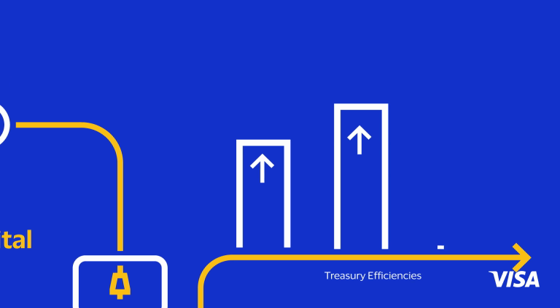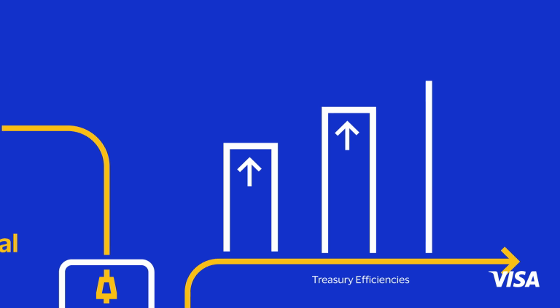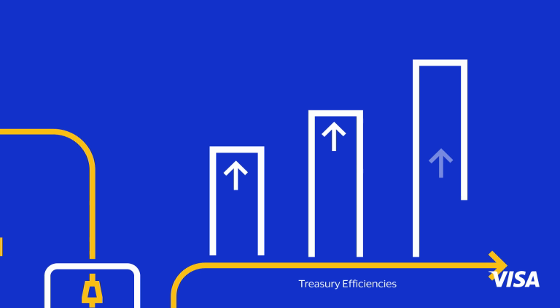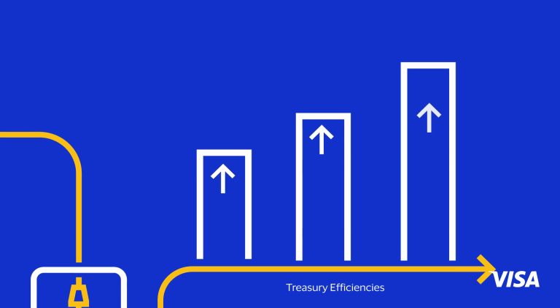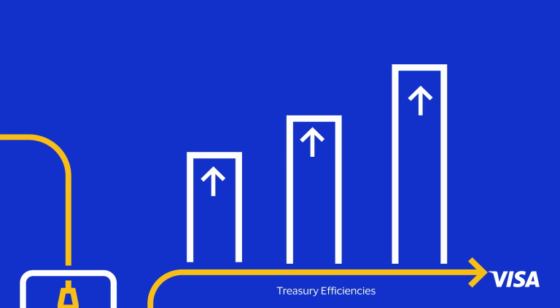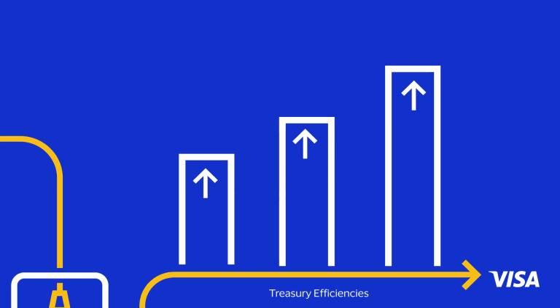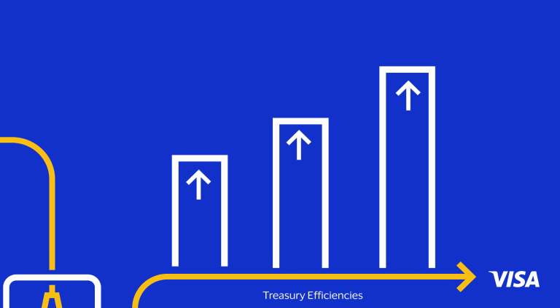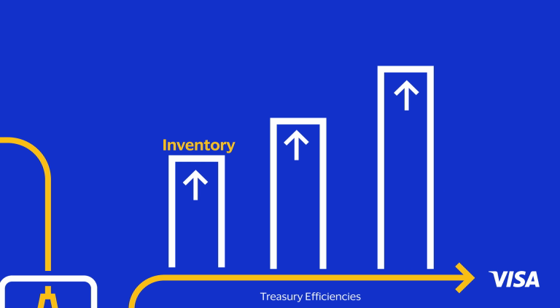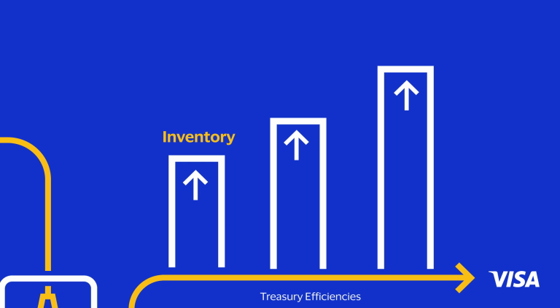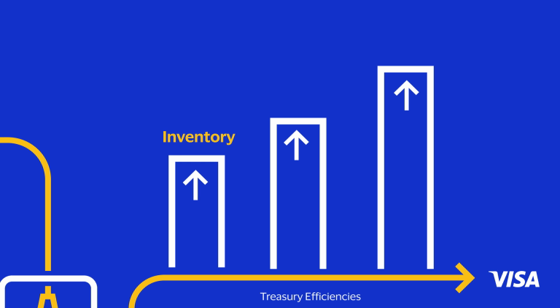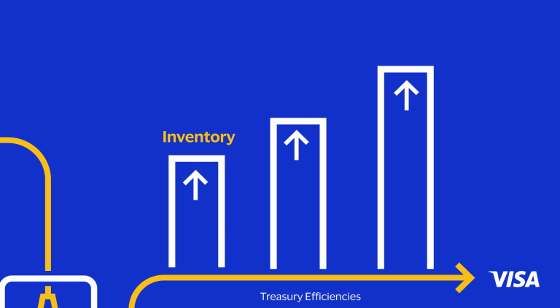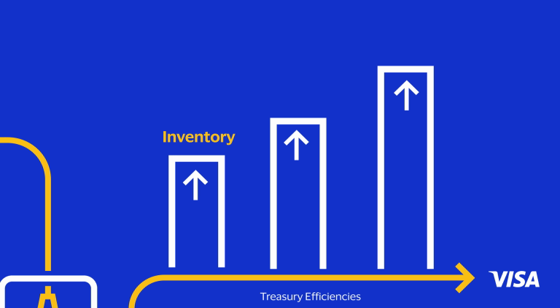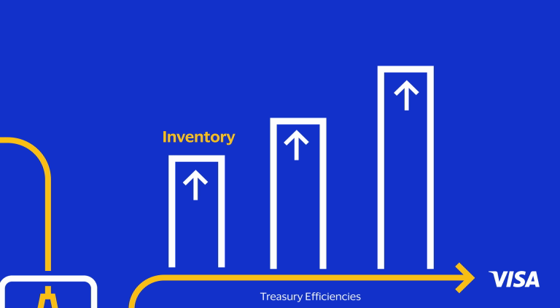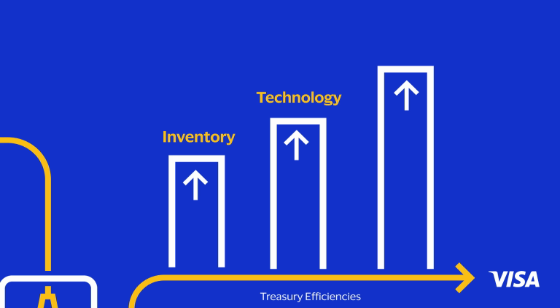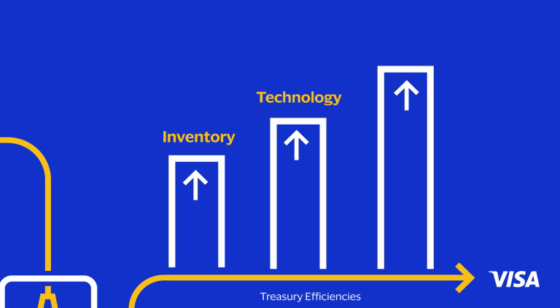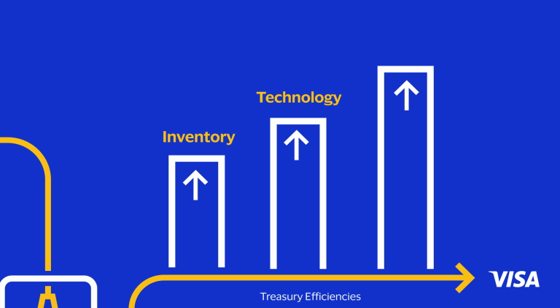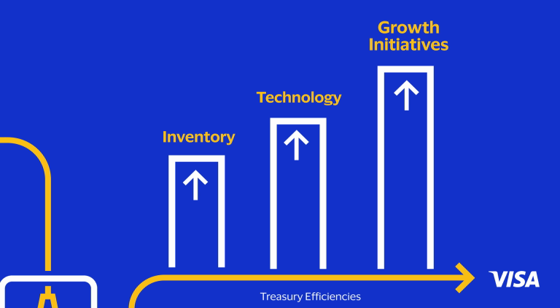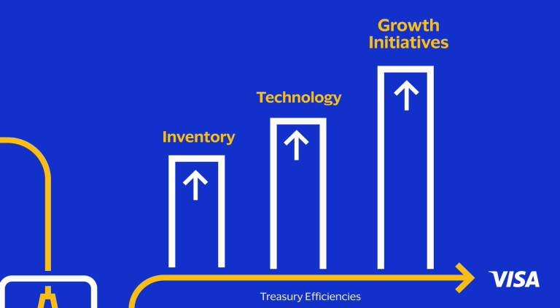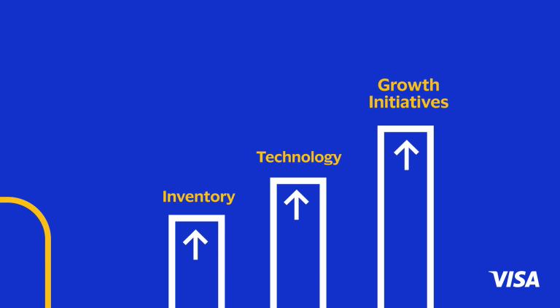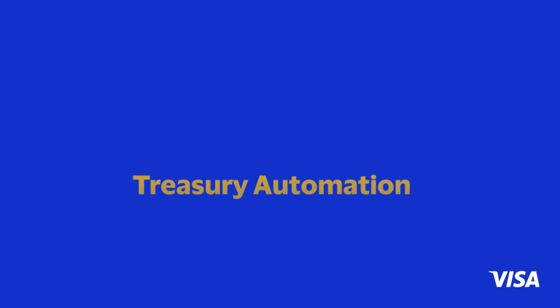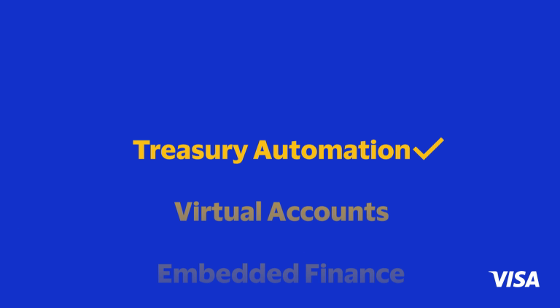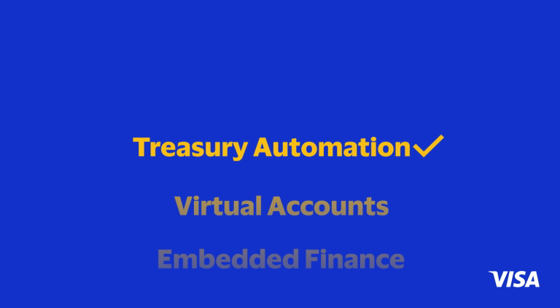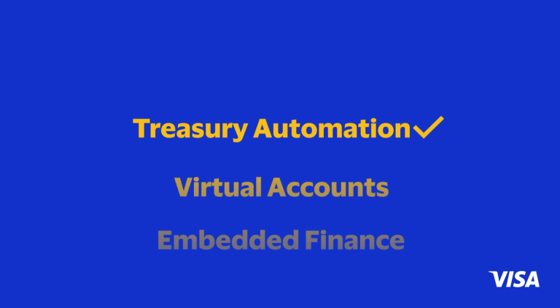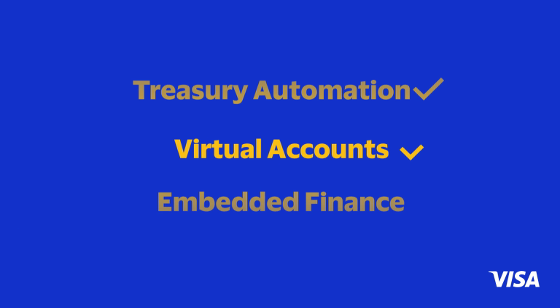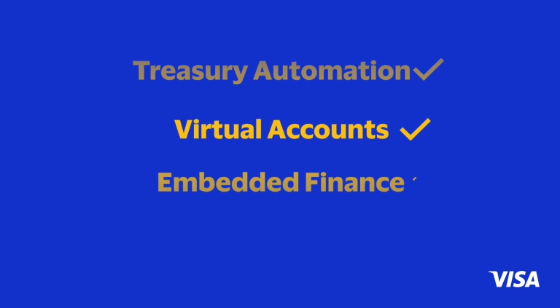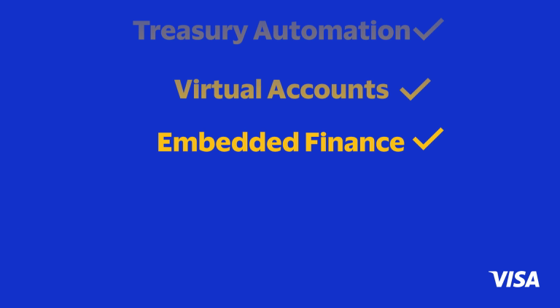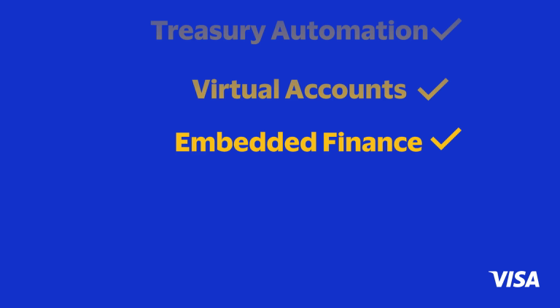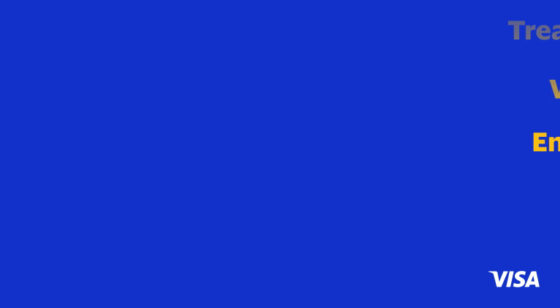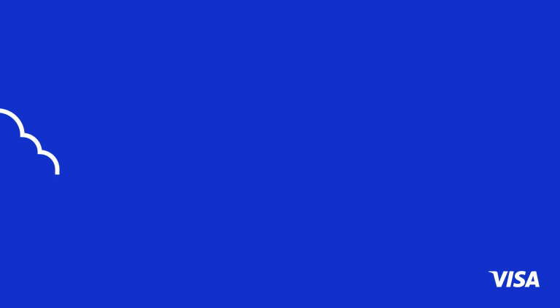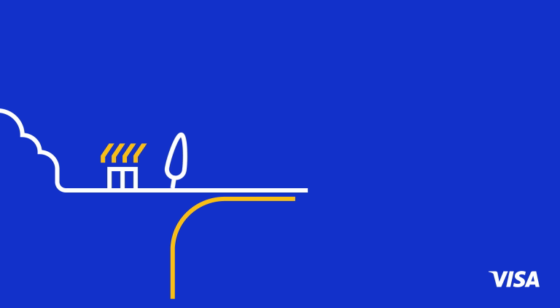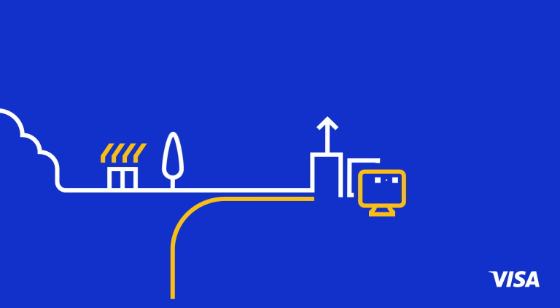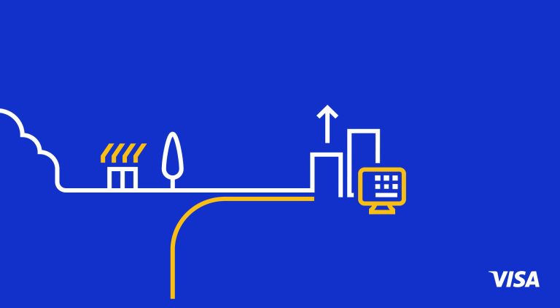Financial institutions working with Visa are enabling companies to buy inventory, upgrade technology, and fund growth initiatives. These working capital solutions are helping support companies in their quest for growth.